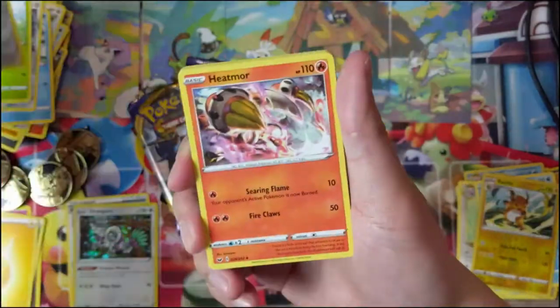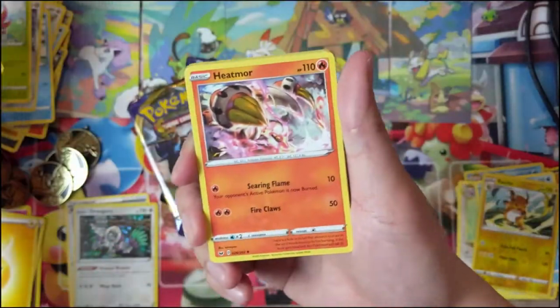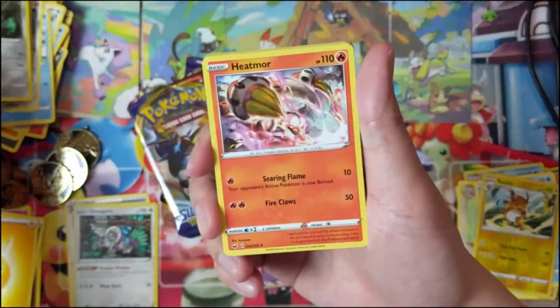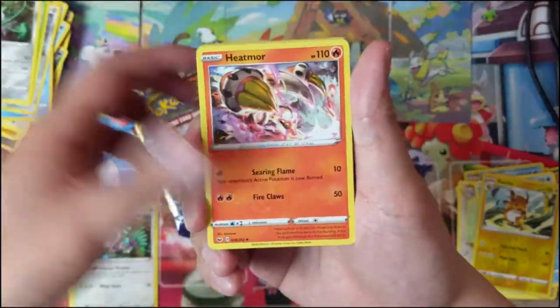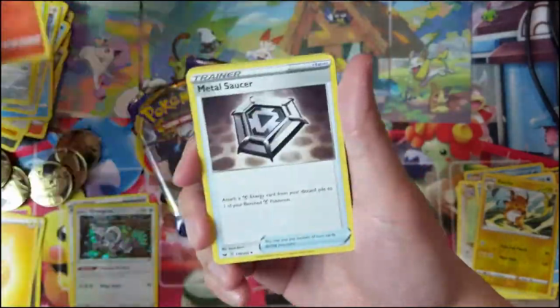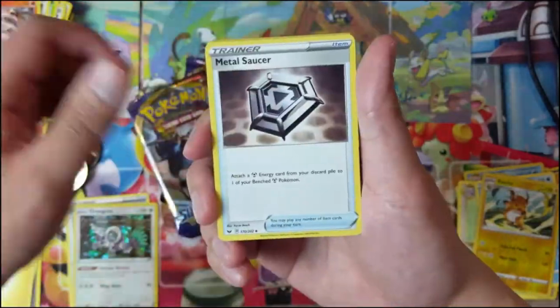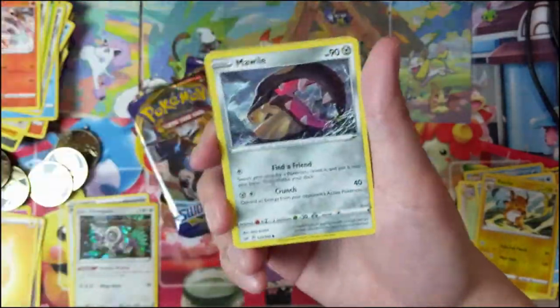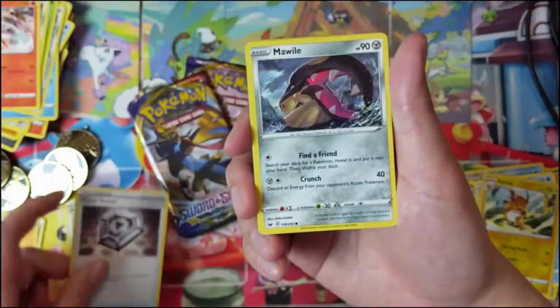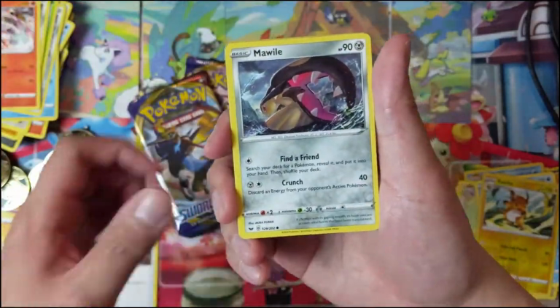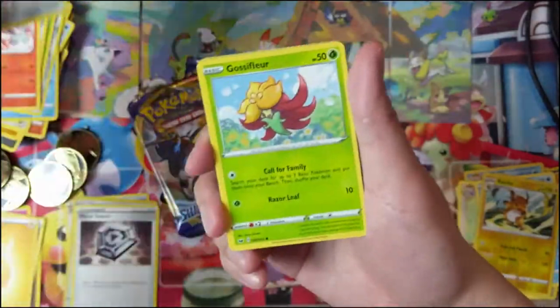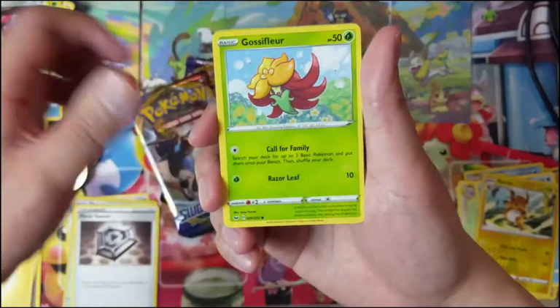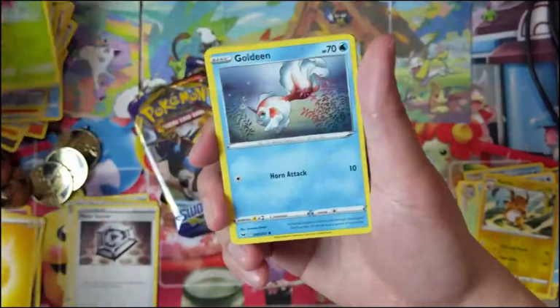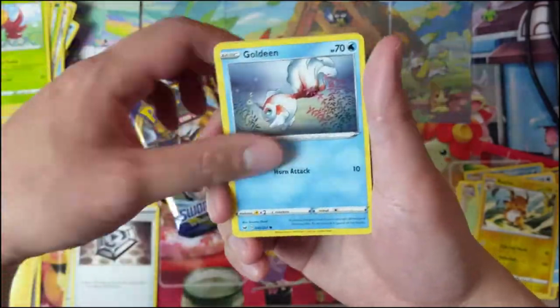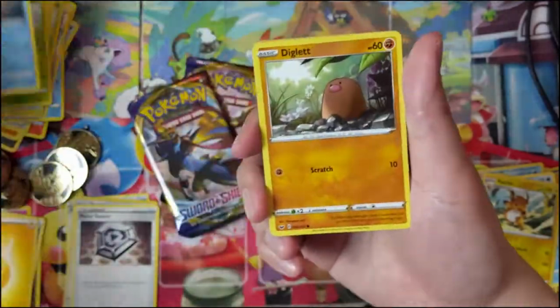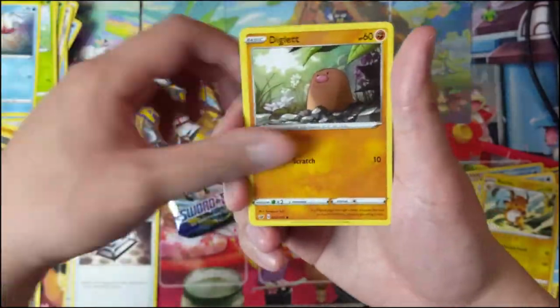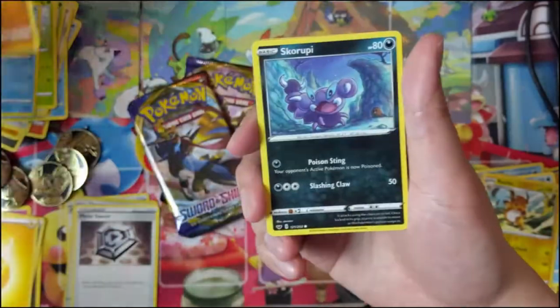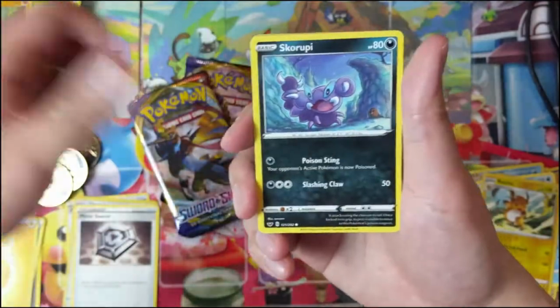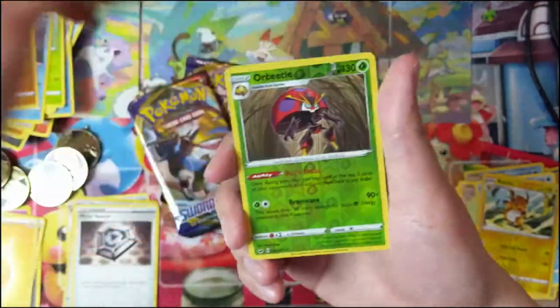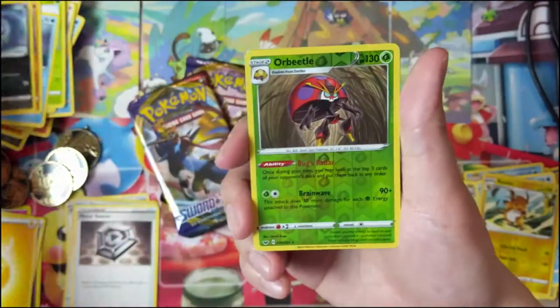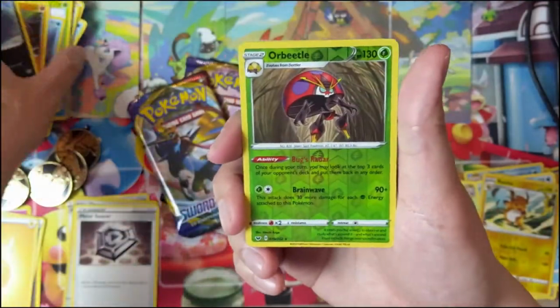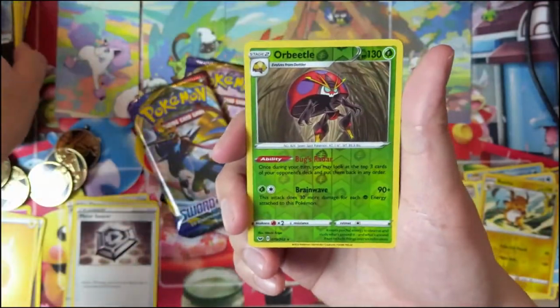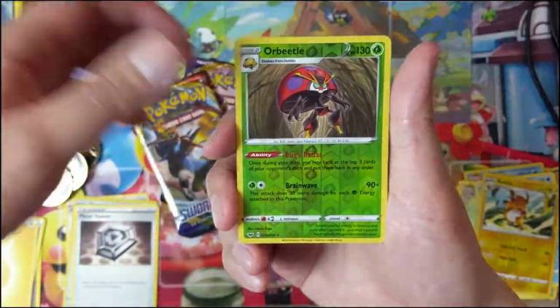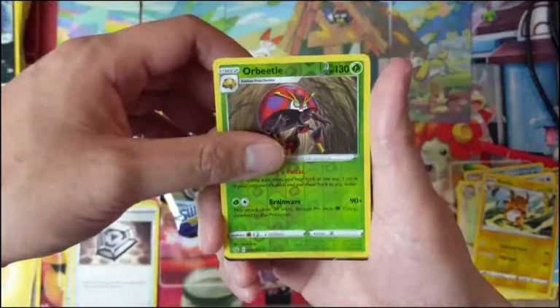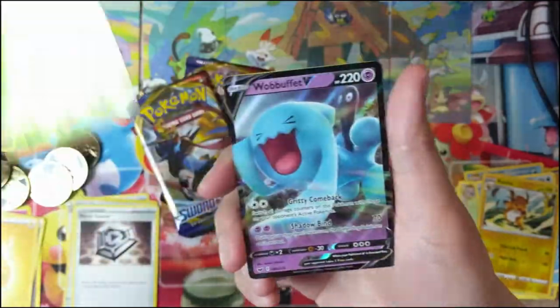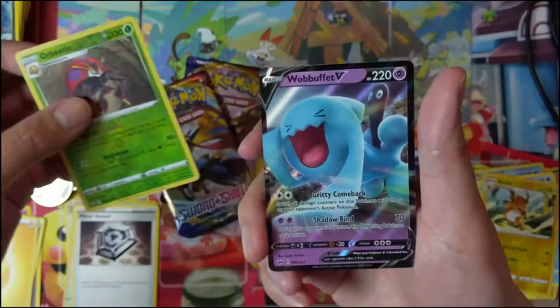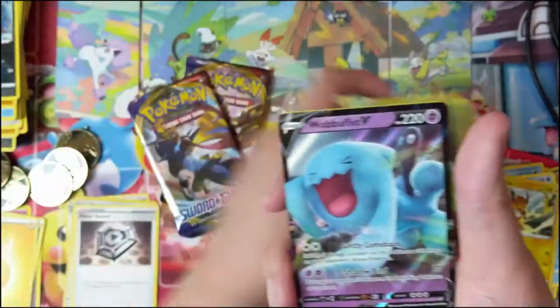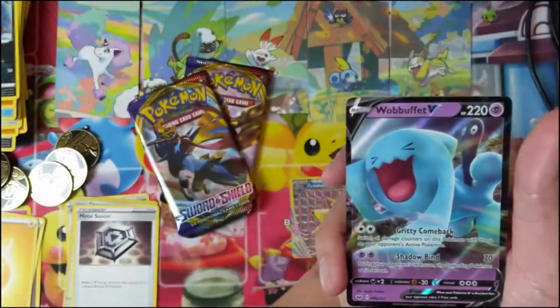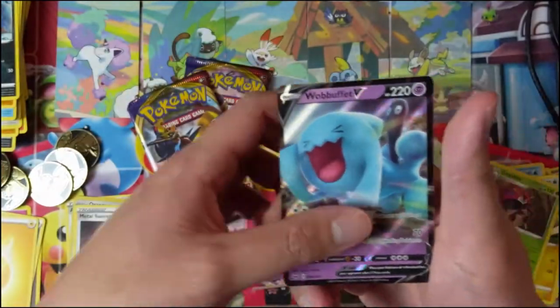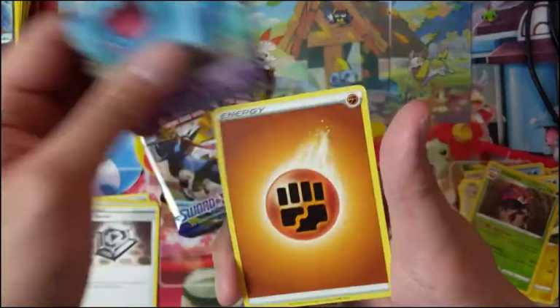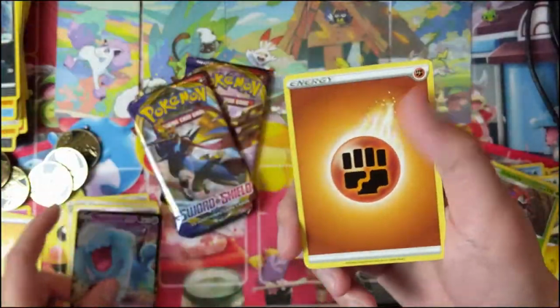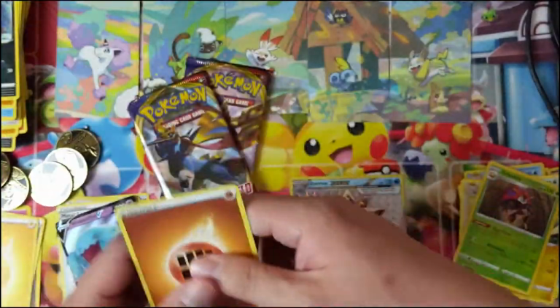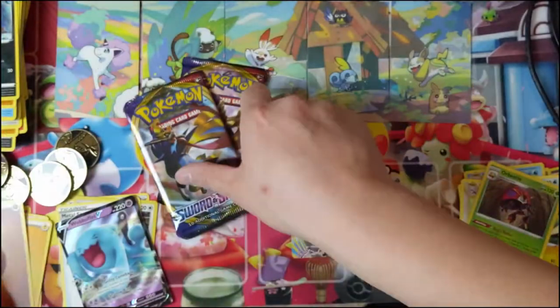Oh, something didn't go right here. Metal Saucer — nice! Mawile, Gossifleur. Orbeetle is our reverse. And okay, we did get one Ultra Rare and a Wobbuffet.